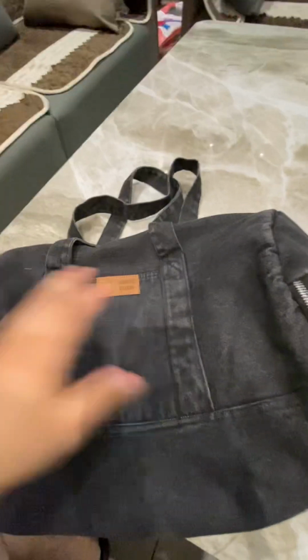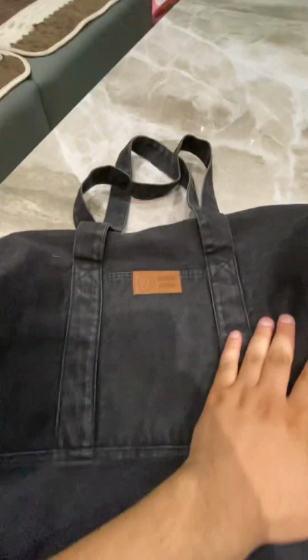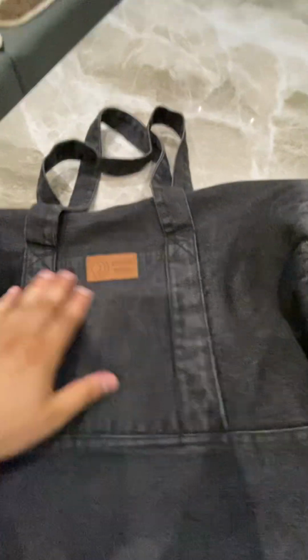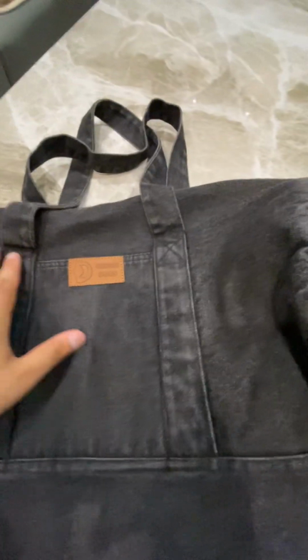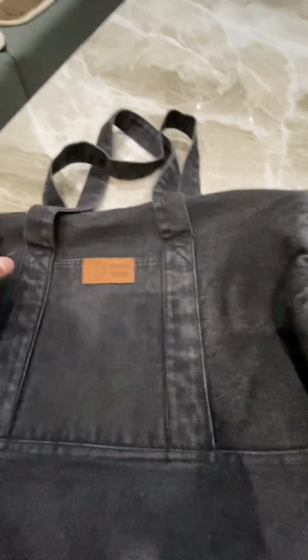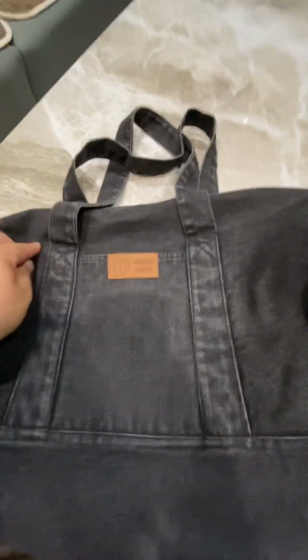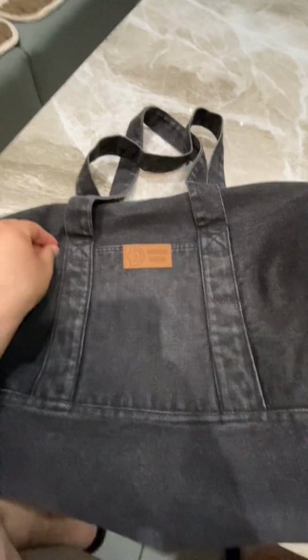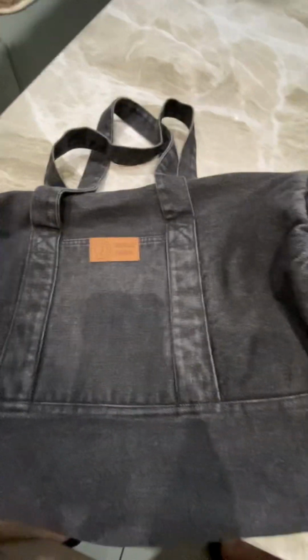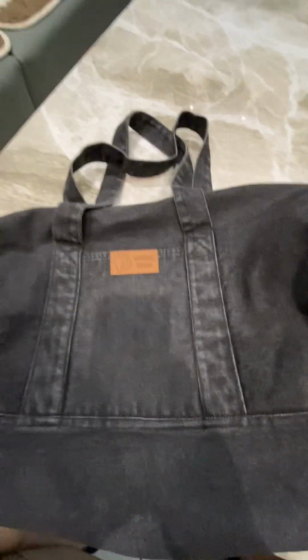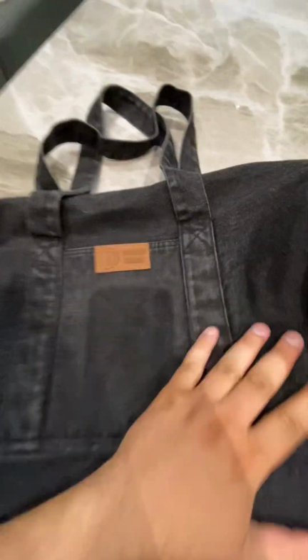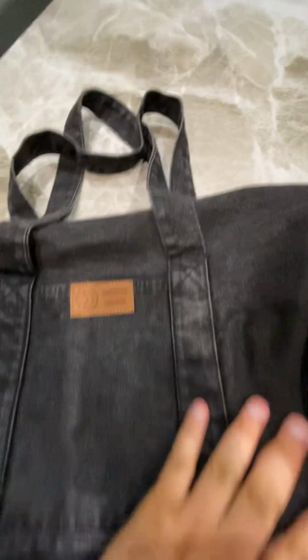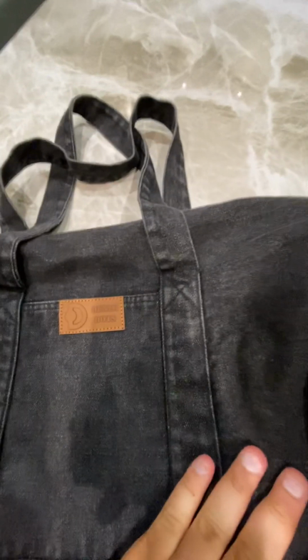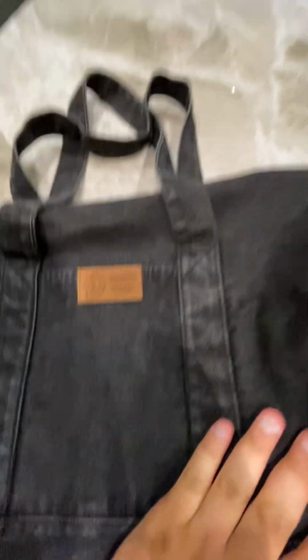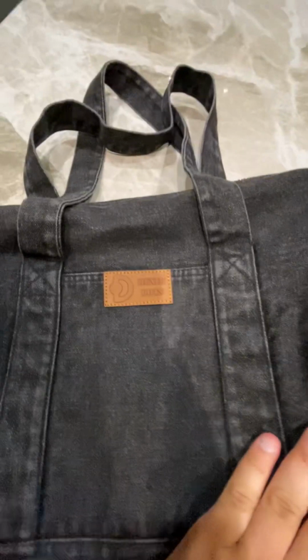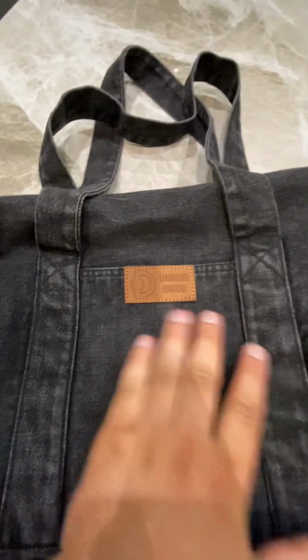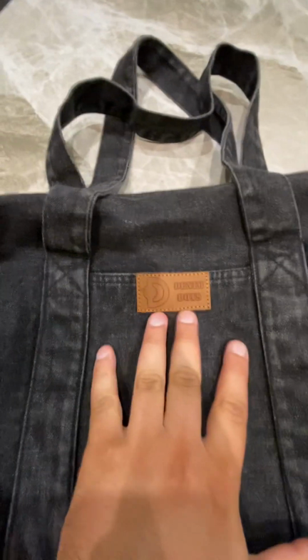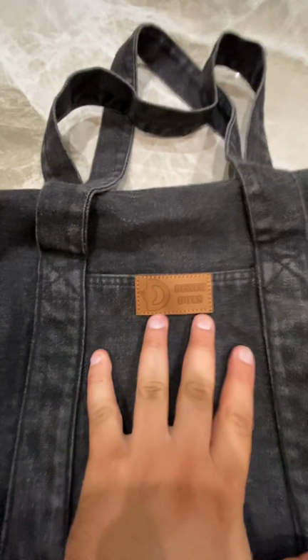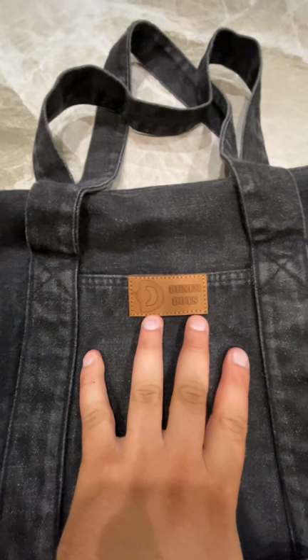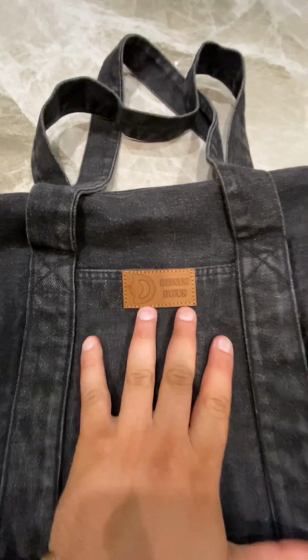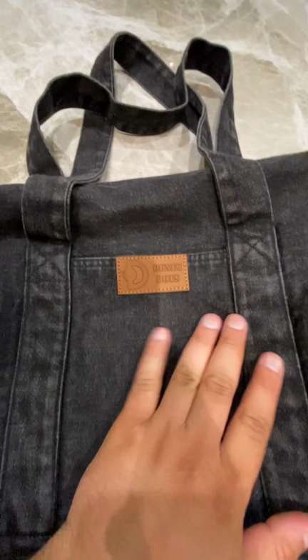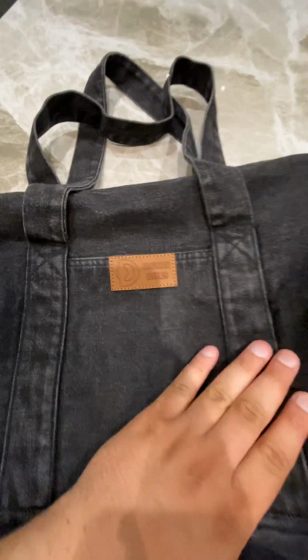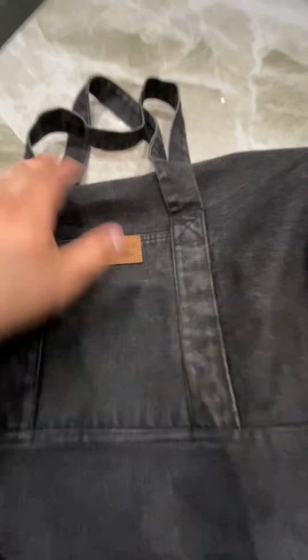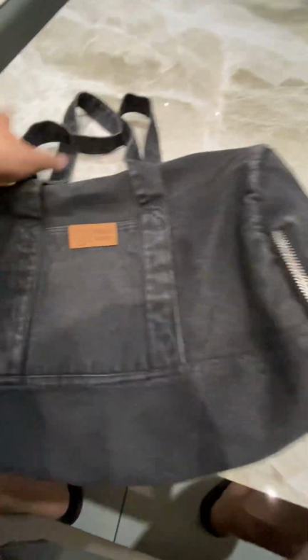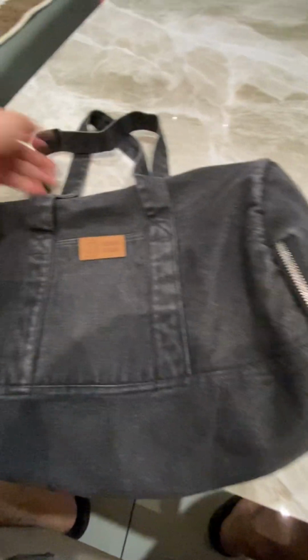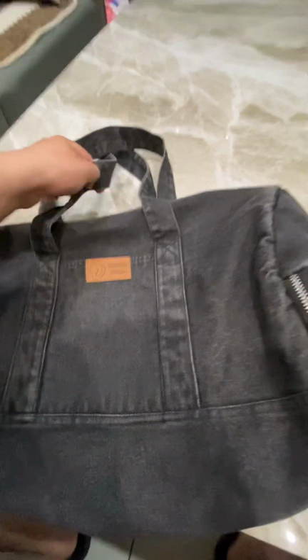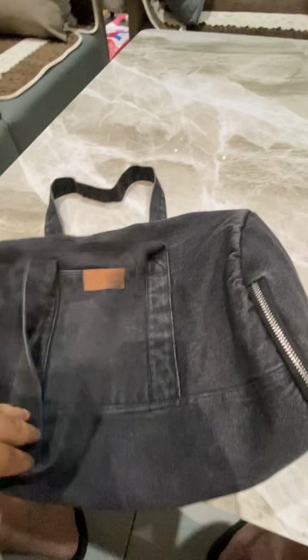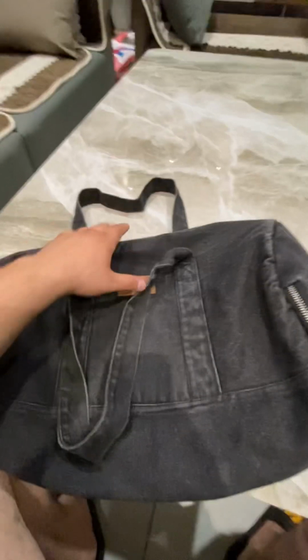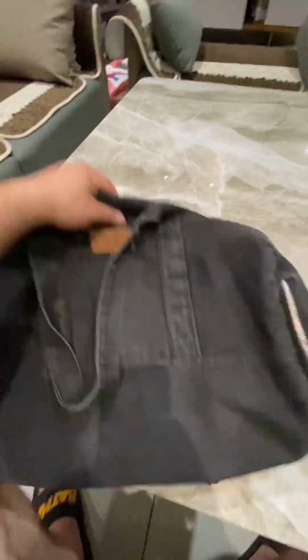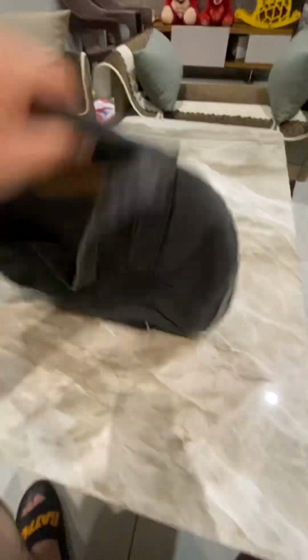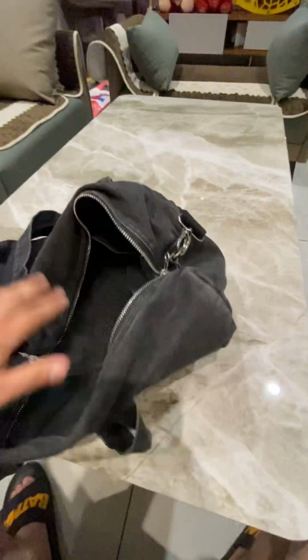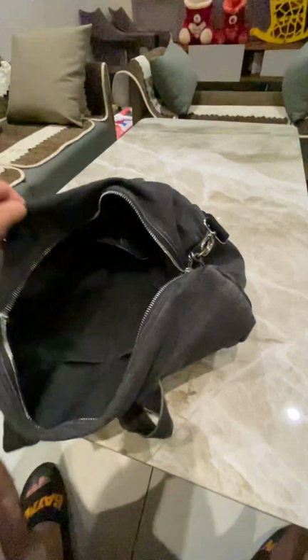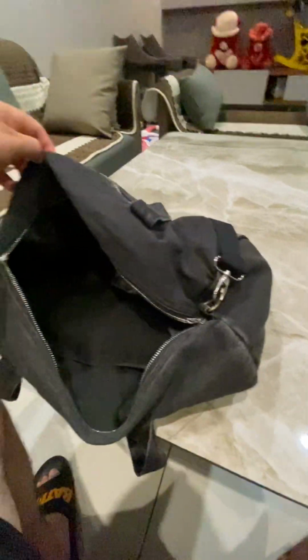Here is the logo. The name of this duffle bag is Denim Dots. Denim Dots is the company, and it is 35 litres. It's very spacious.